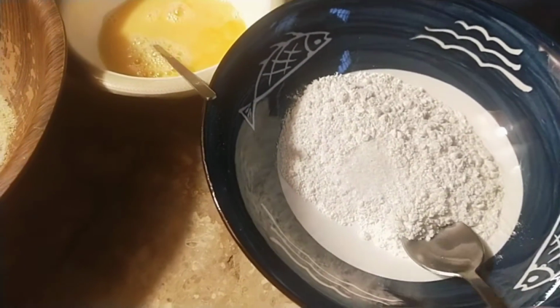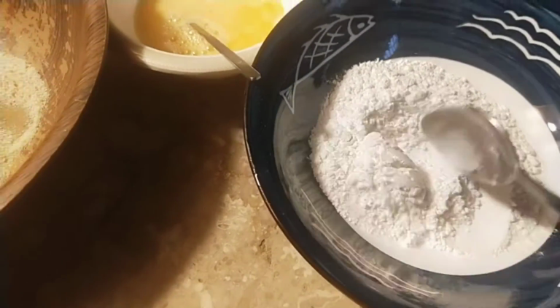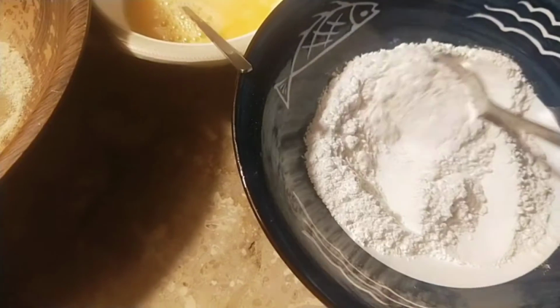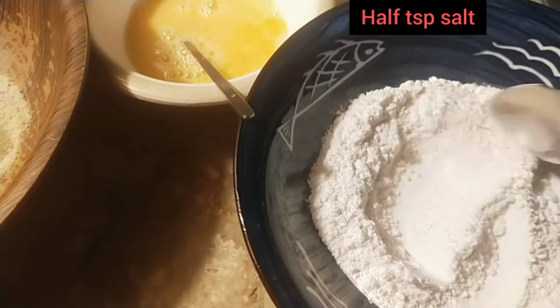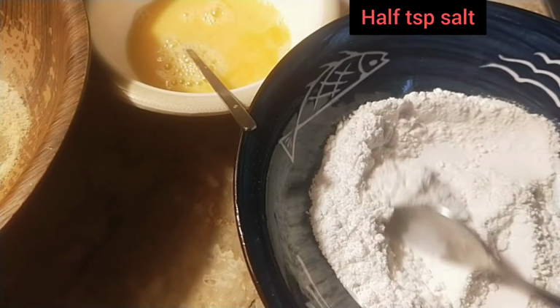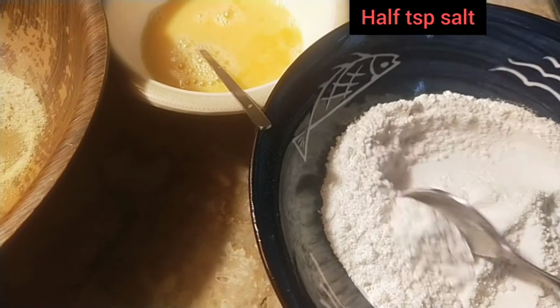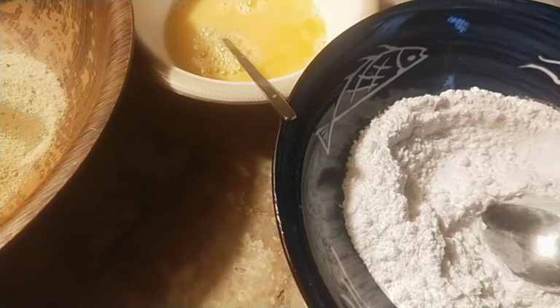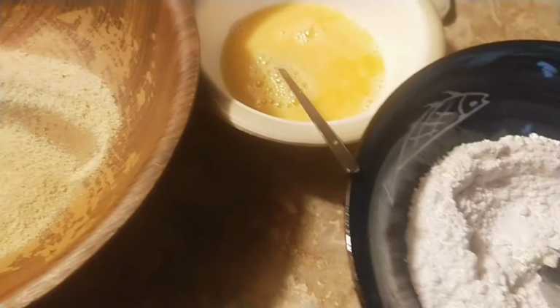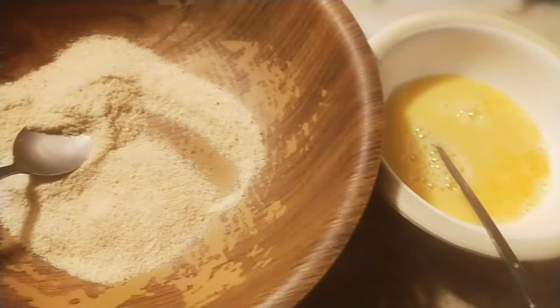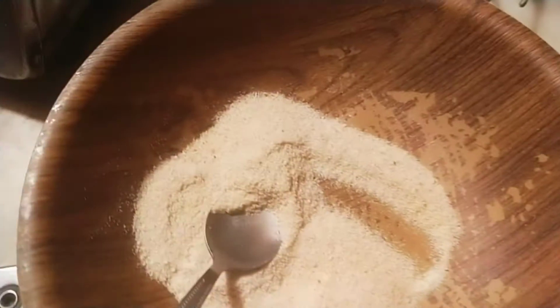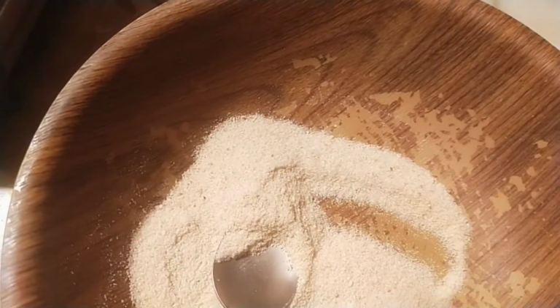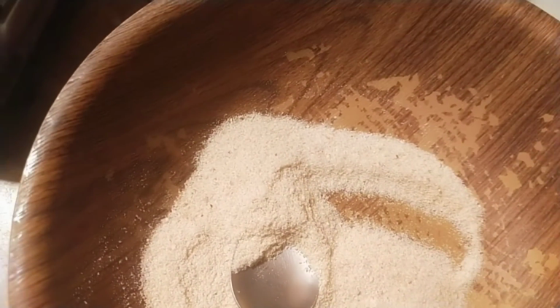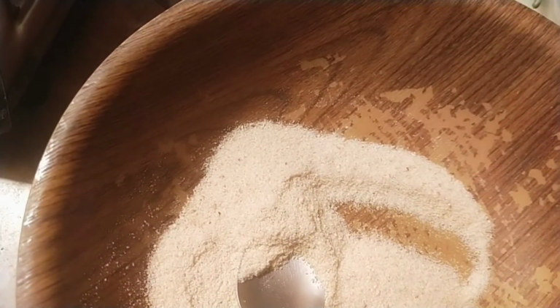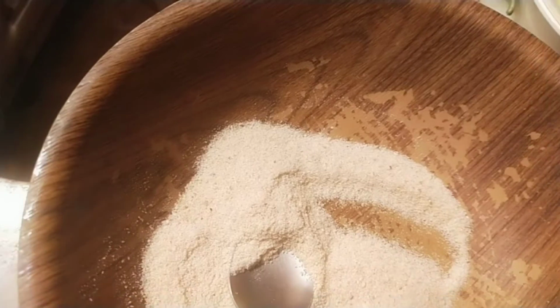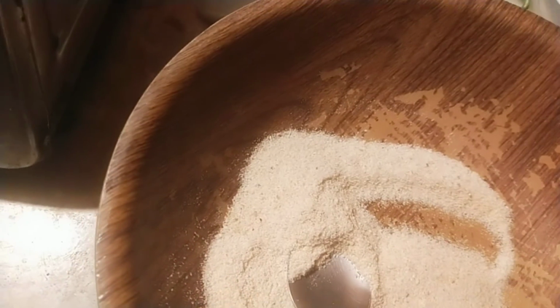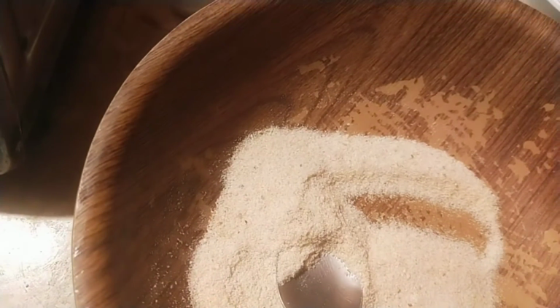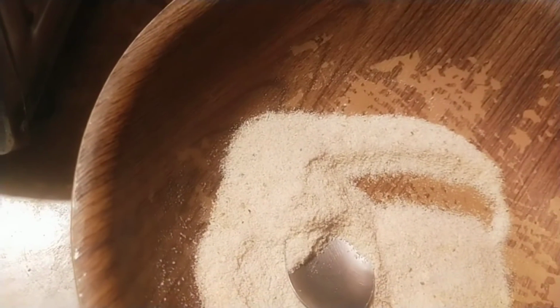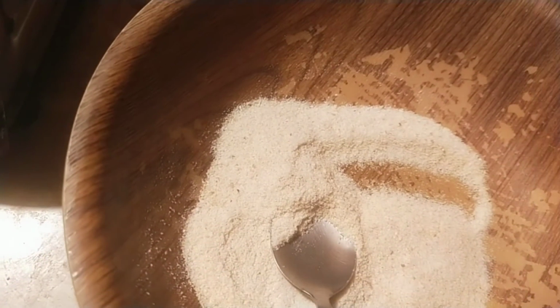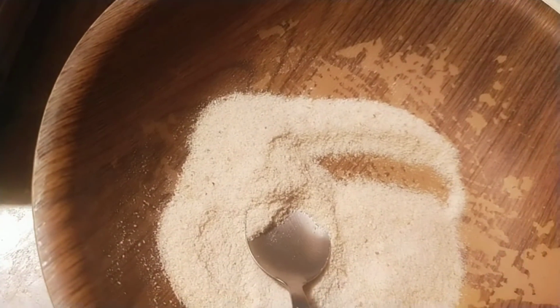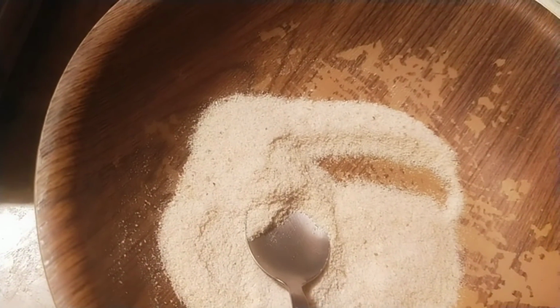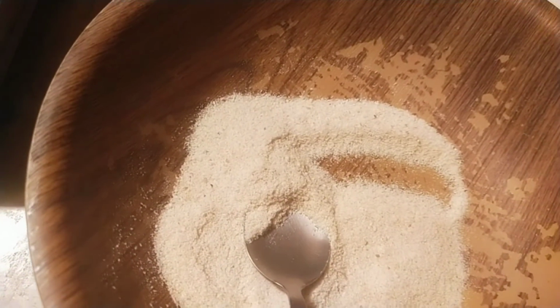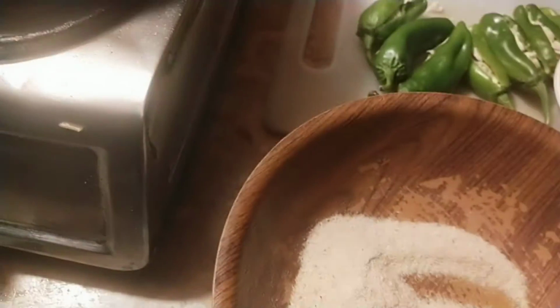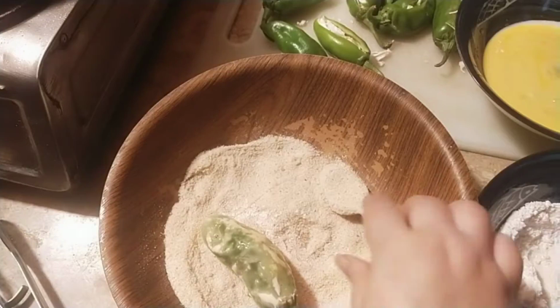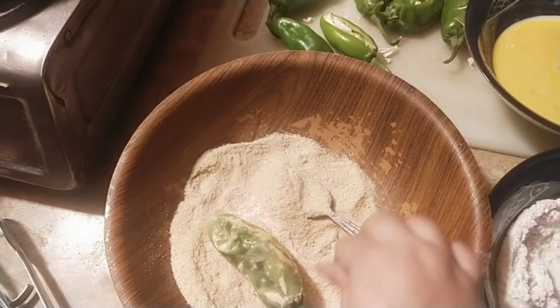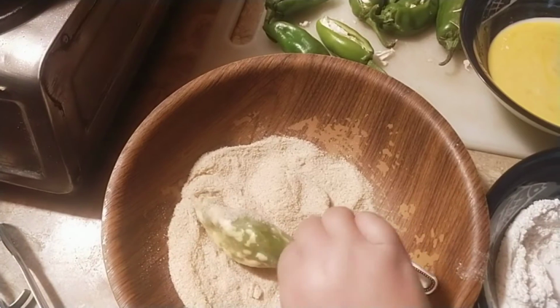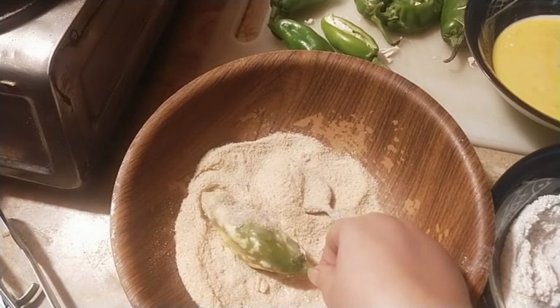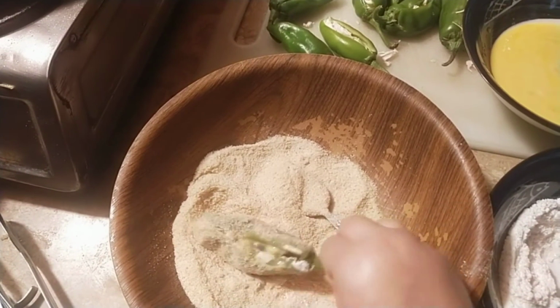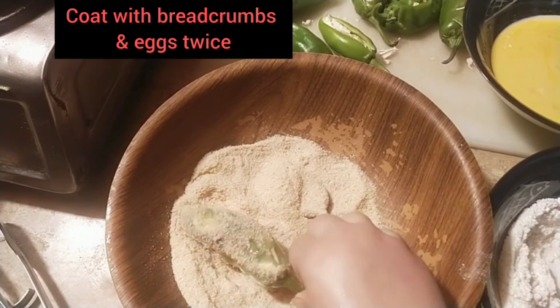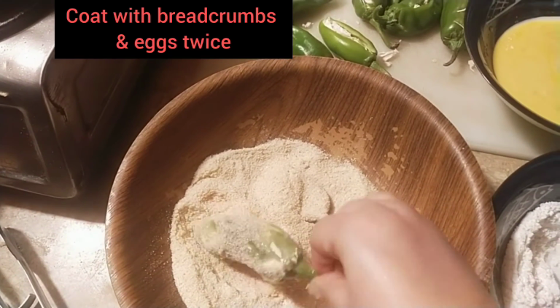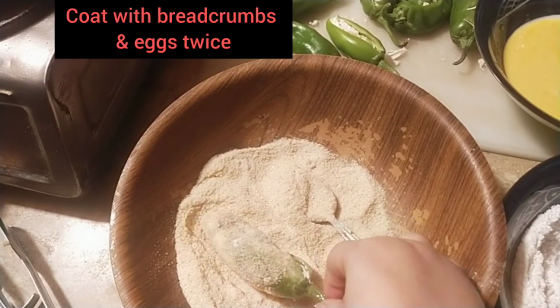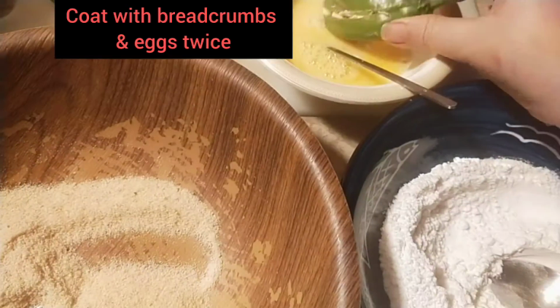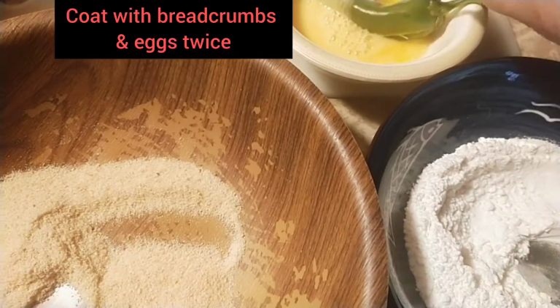Now for the last step: I have added half a teaspoon of salt to the flour. I'm going to coat the green chilies one by one in each coating ingredient. Remember to dip your green chilies twice in the breadcrumbs and eggs.